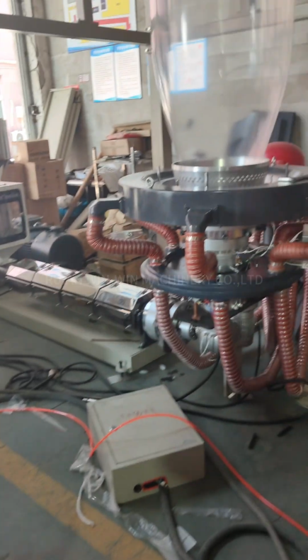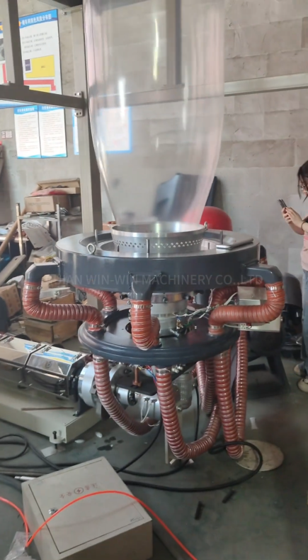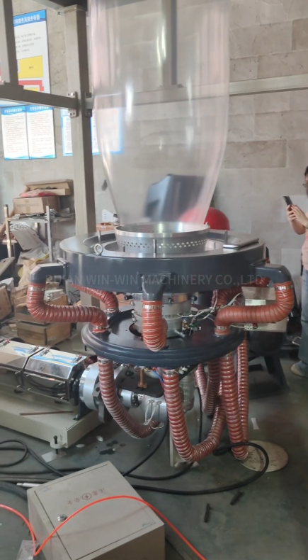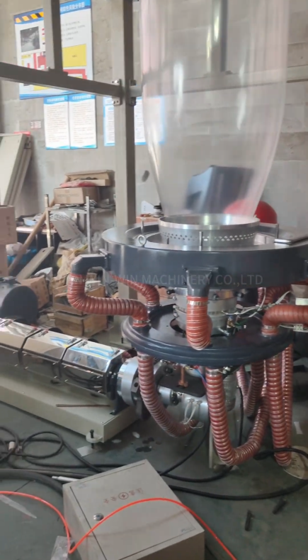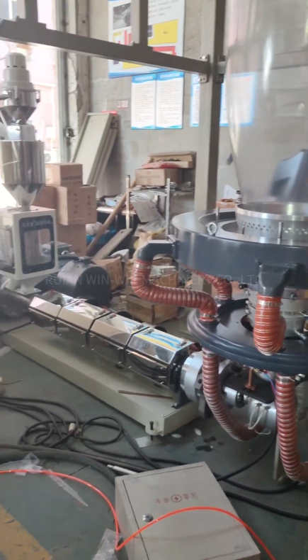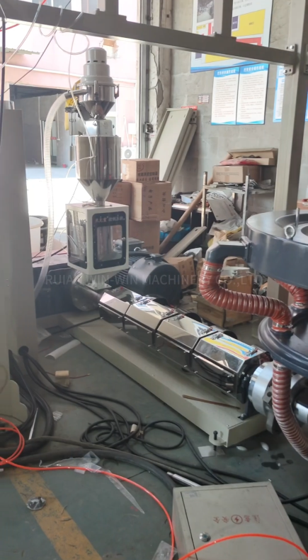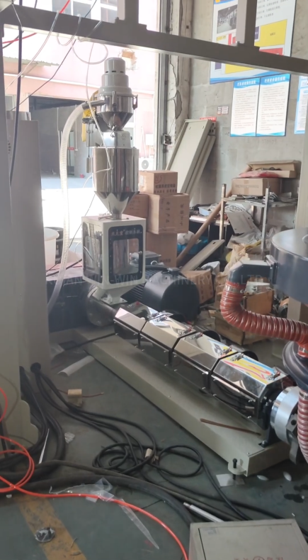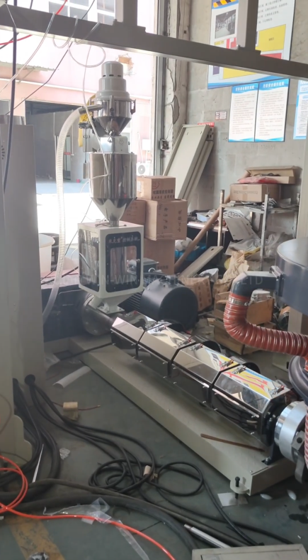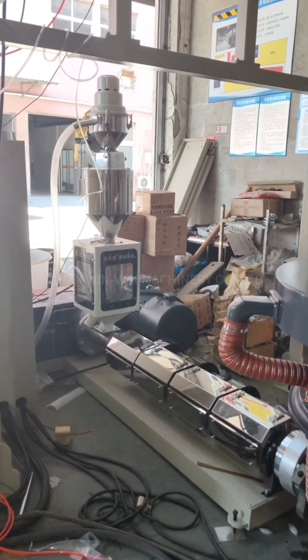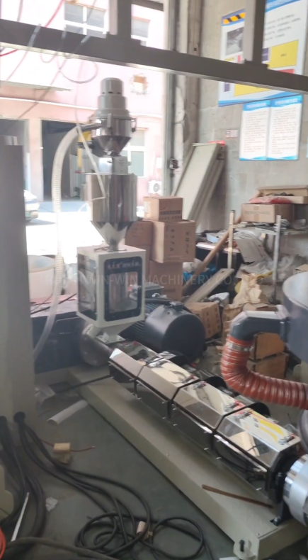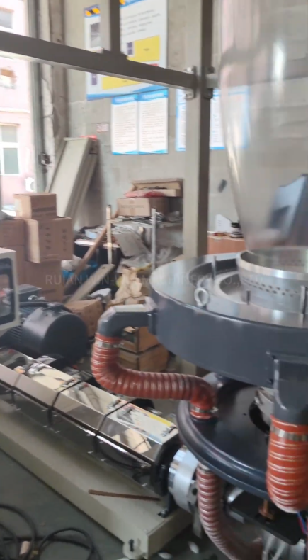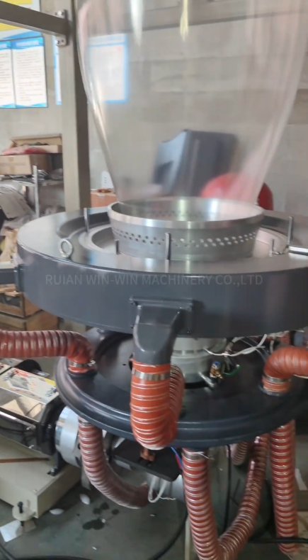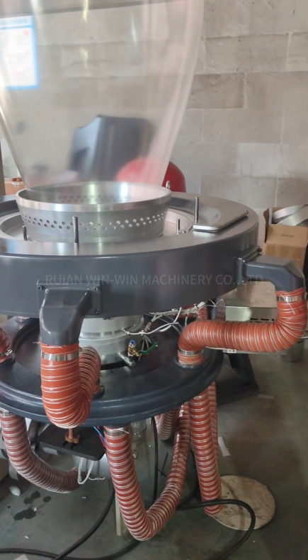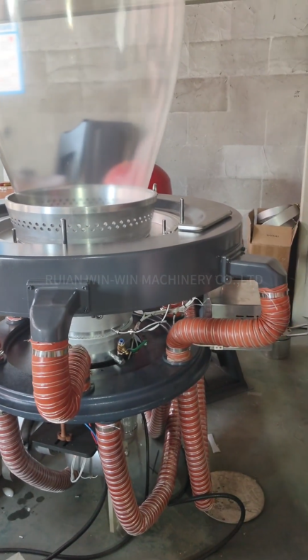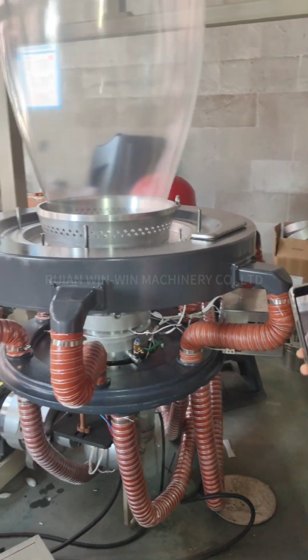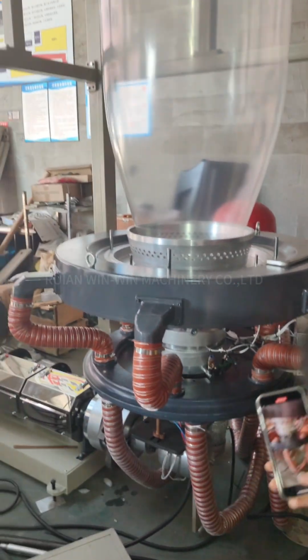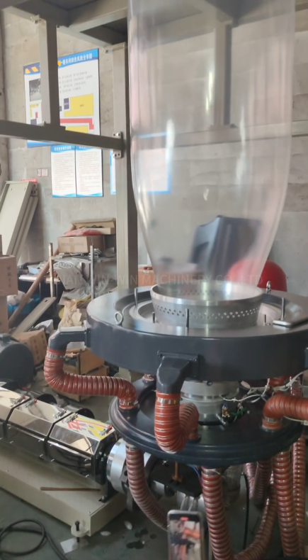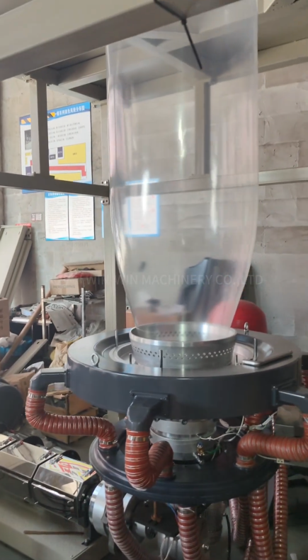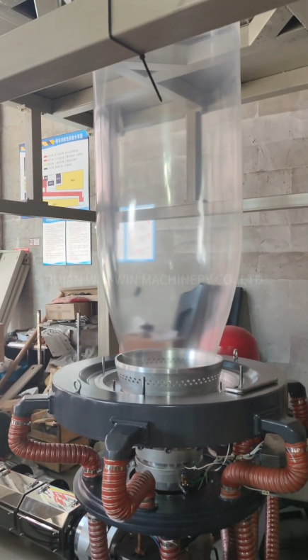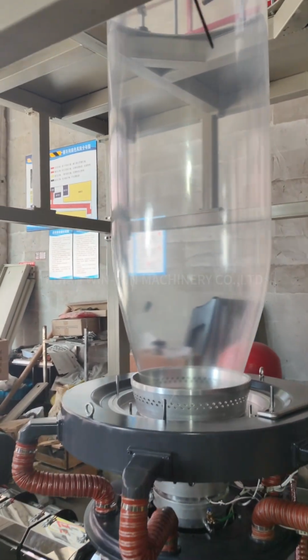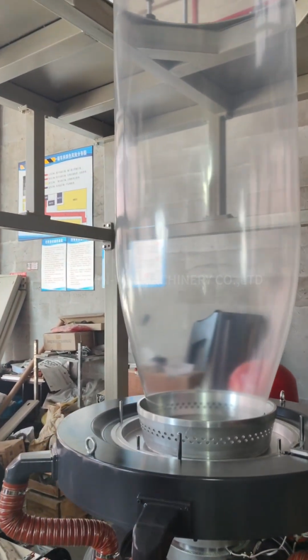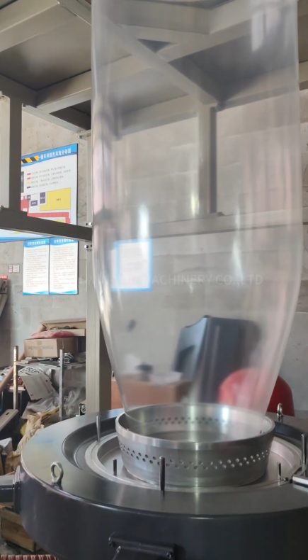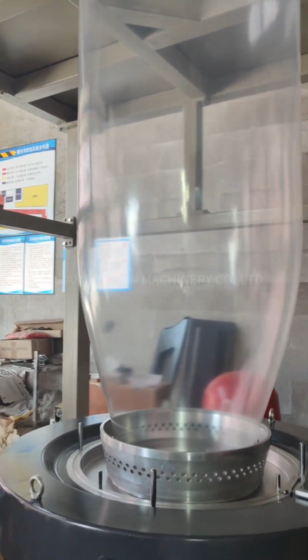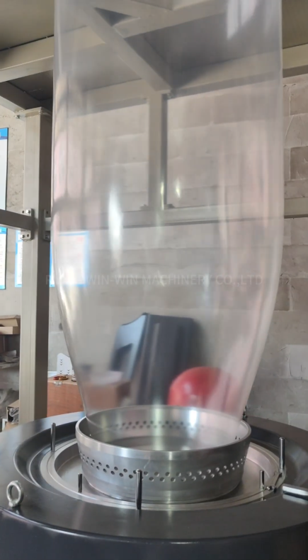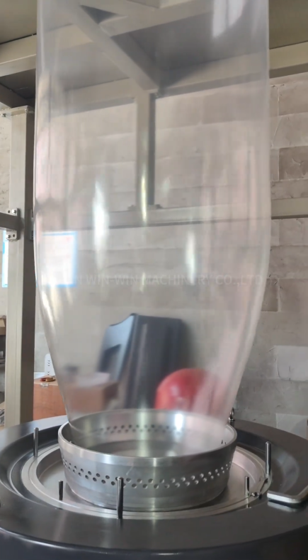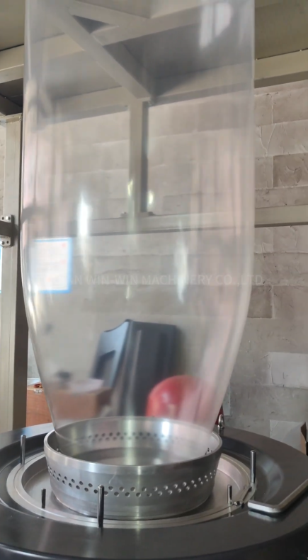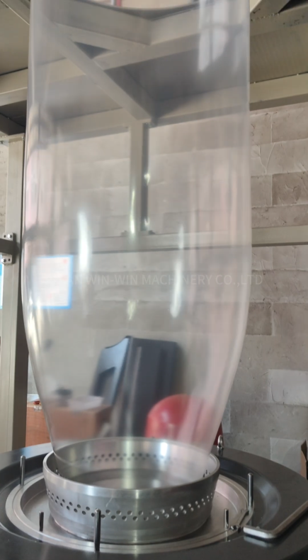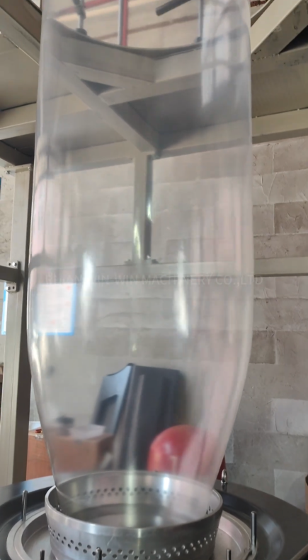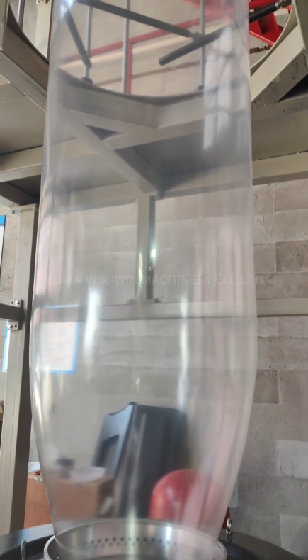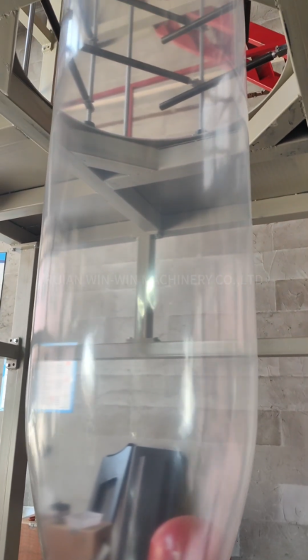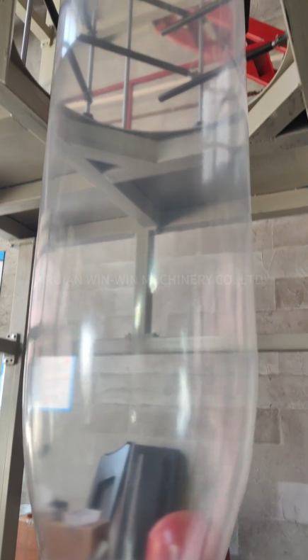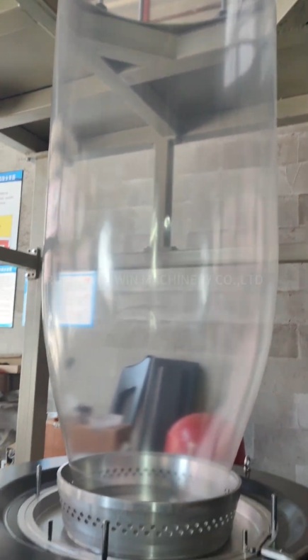This is the main extrusion part with an auto-loader and rotary die head. The bubble is very clear; if you use virgin material it will be even more clear.